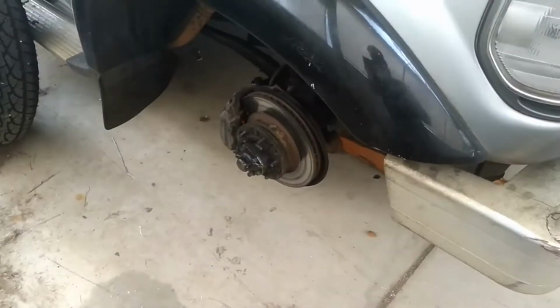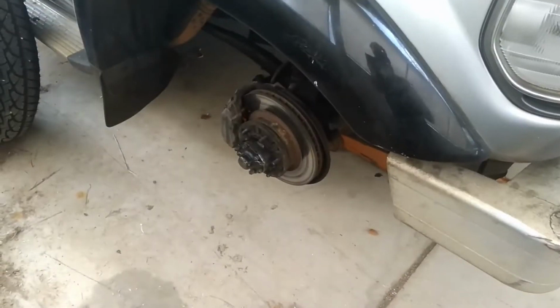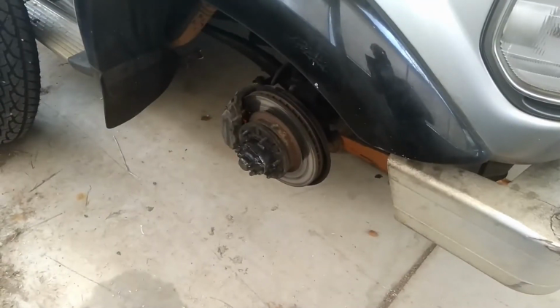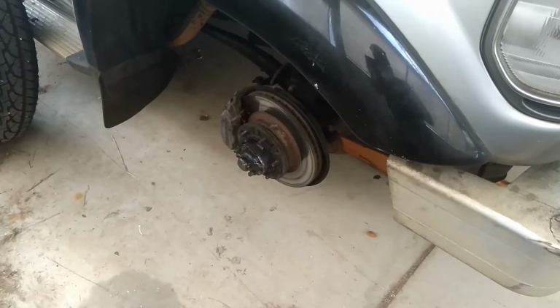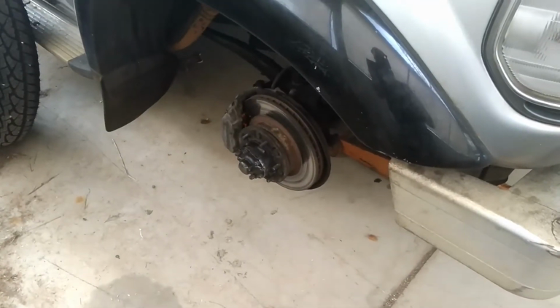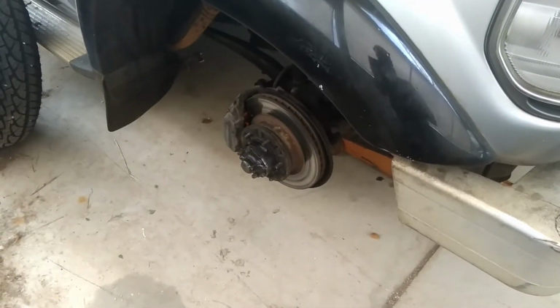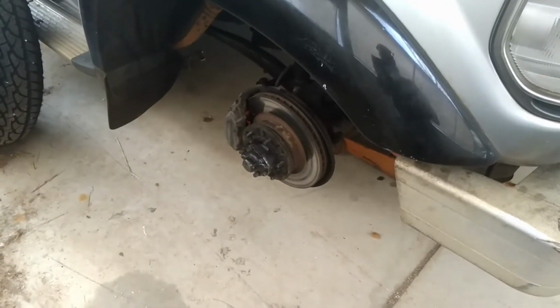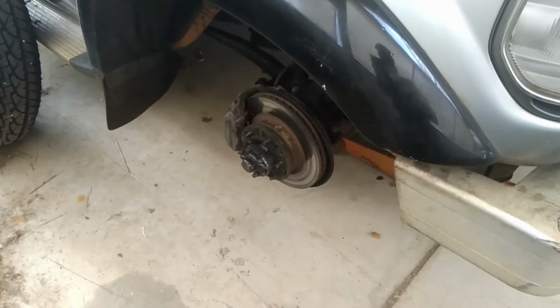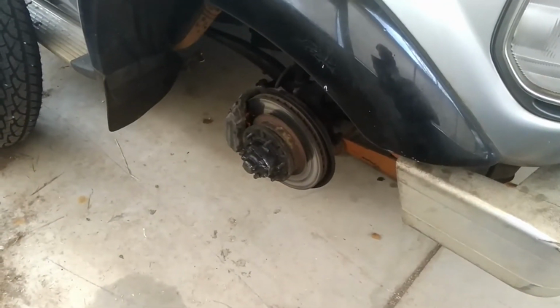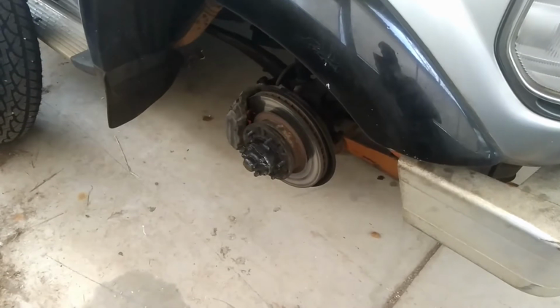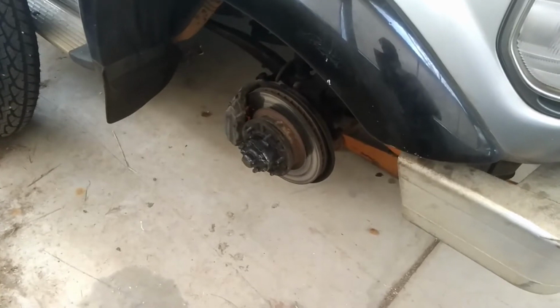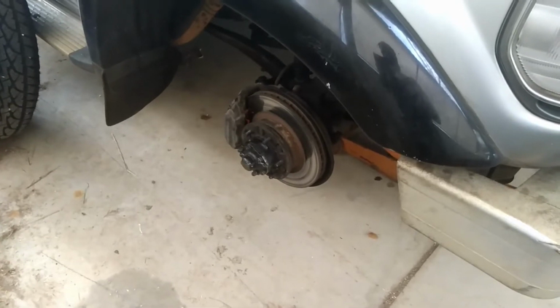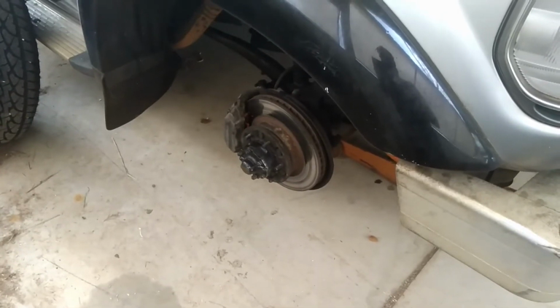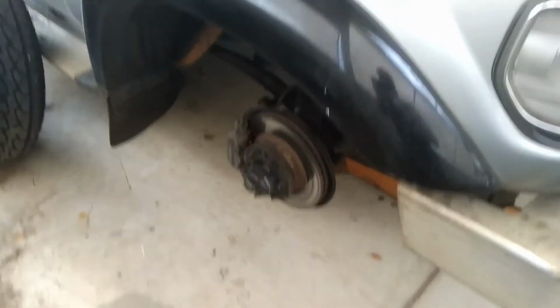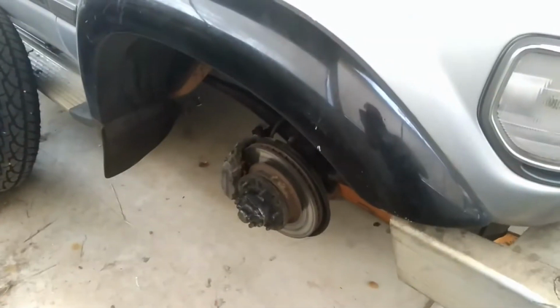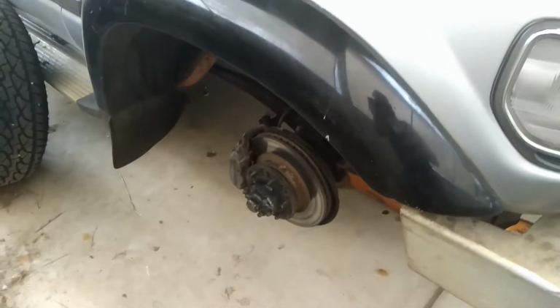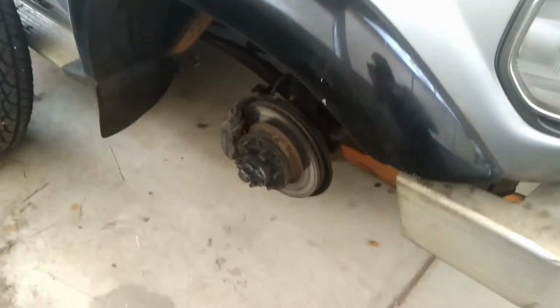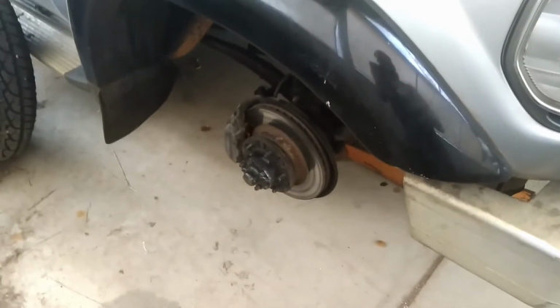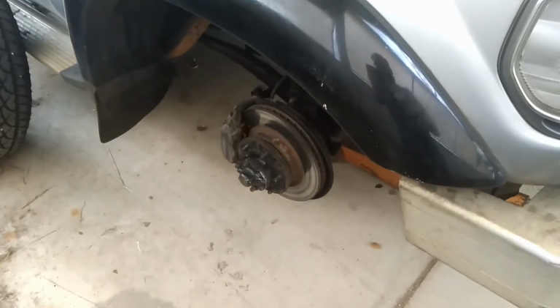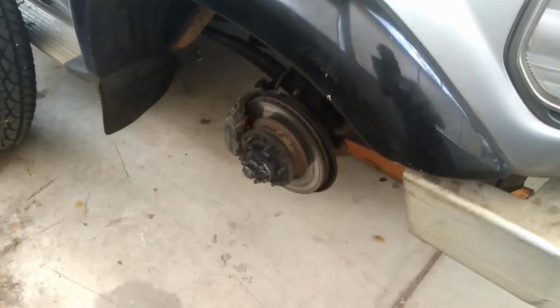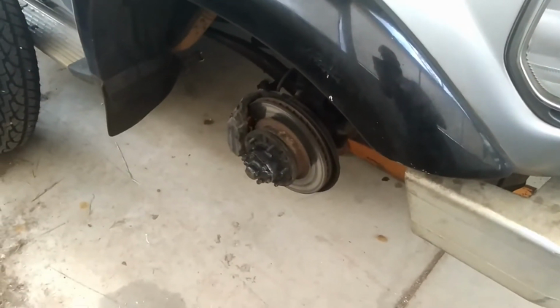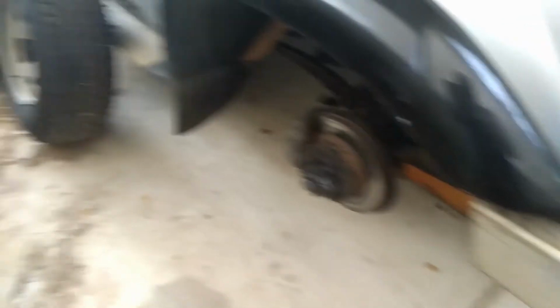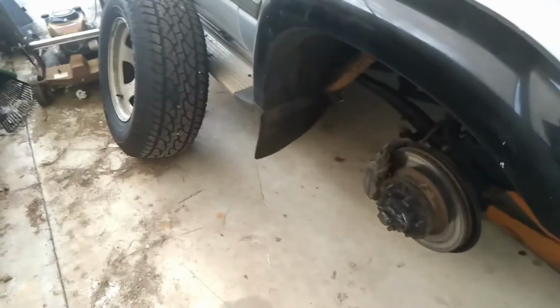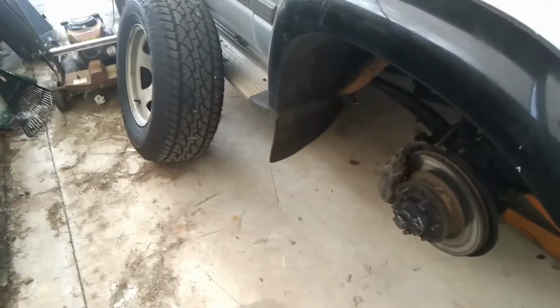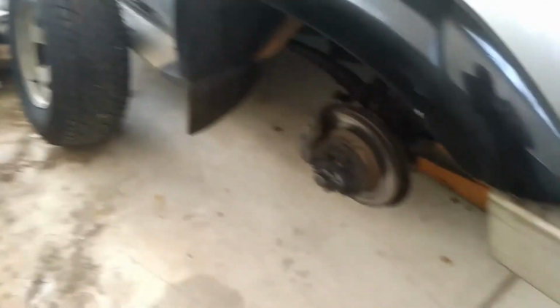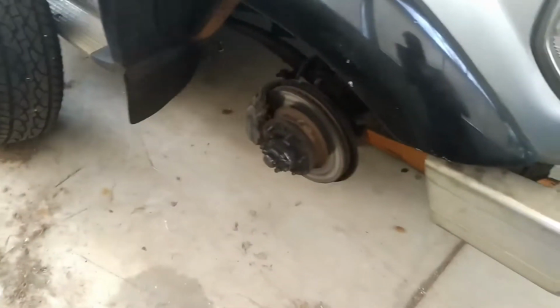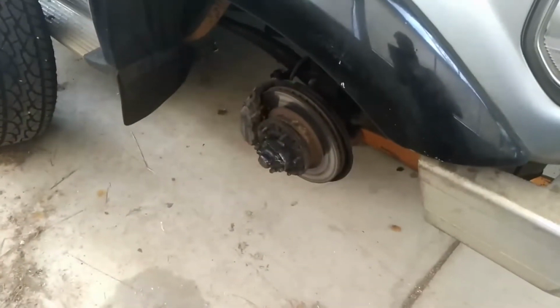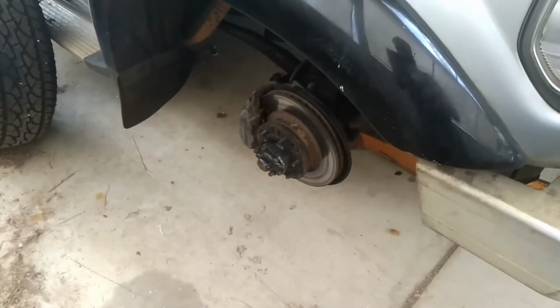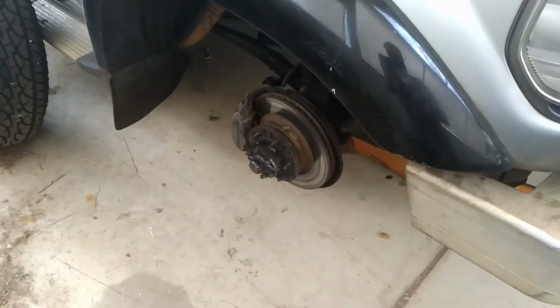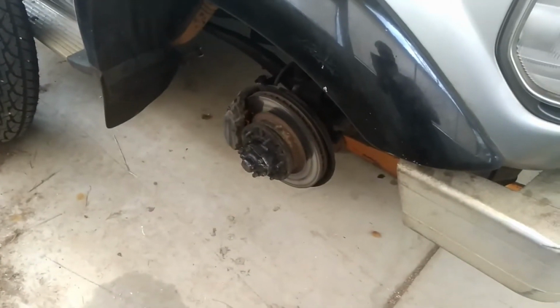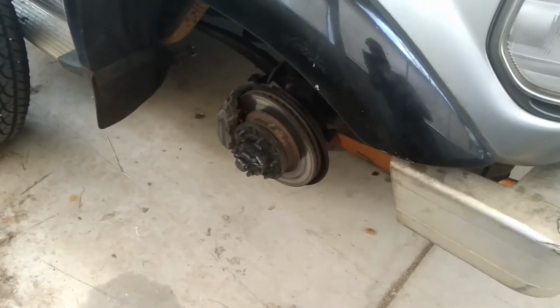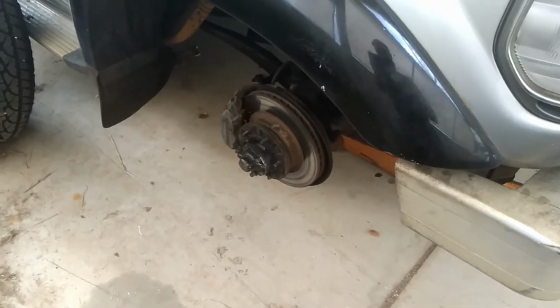G'day everyone, thank you for tuning in. Sunday the 30th of December 2018, and the 80 series is off the road again. As you can see there, I've got the front right tyre off the rotor. I've got a problem with the brakes.